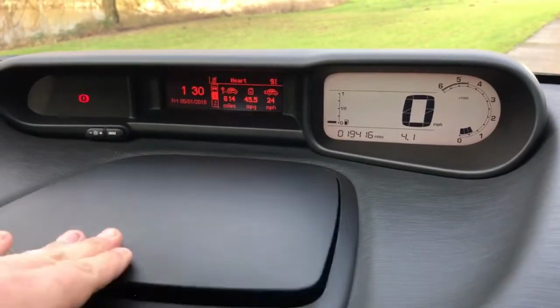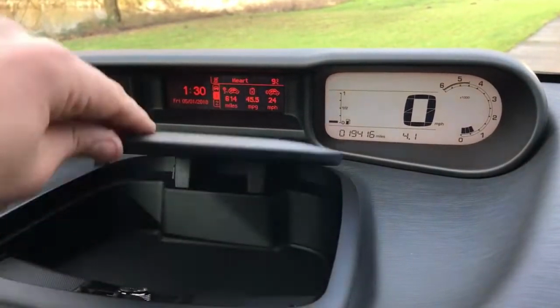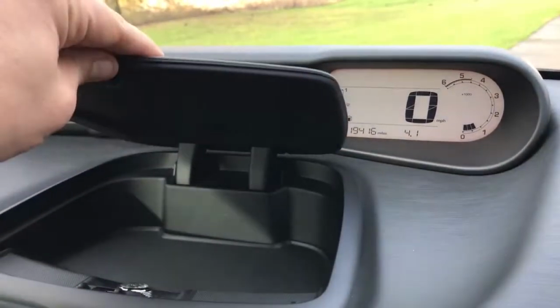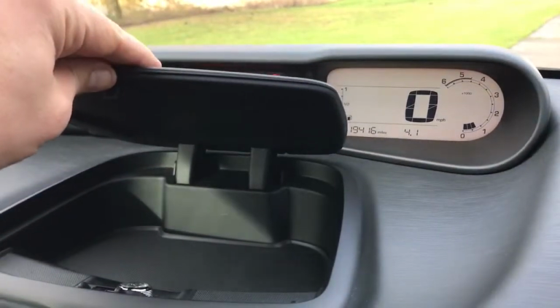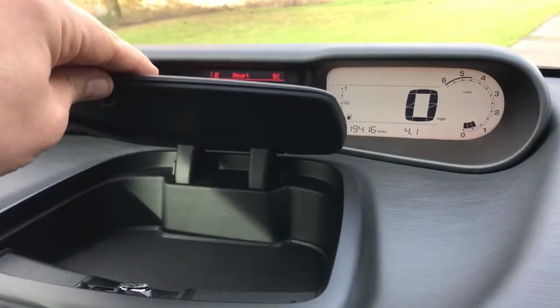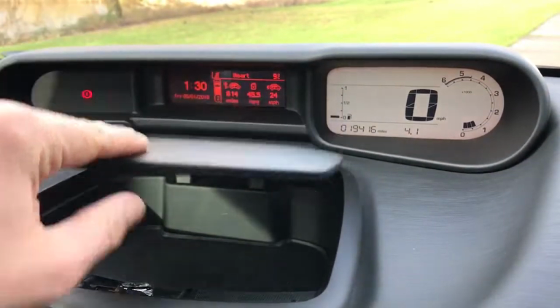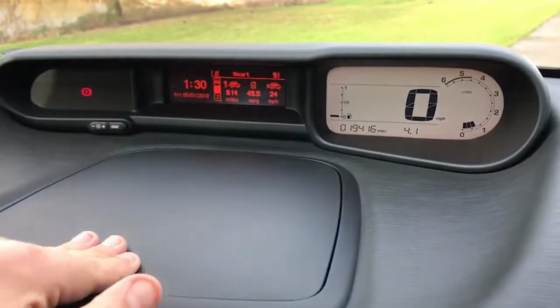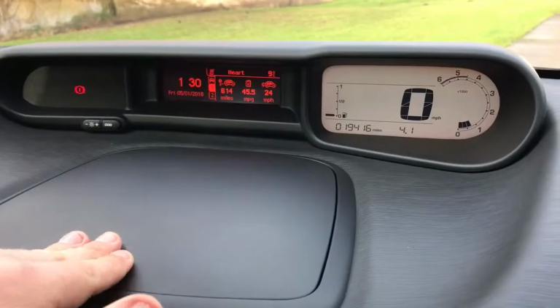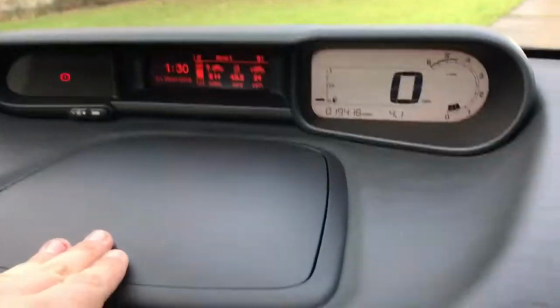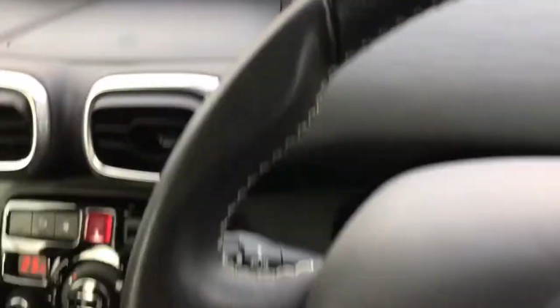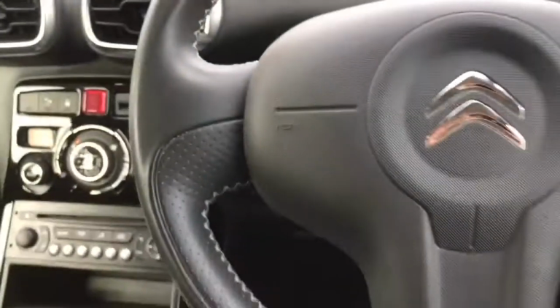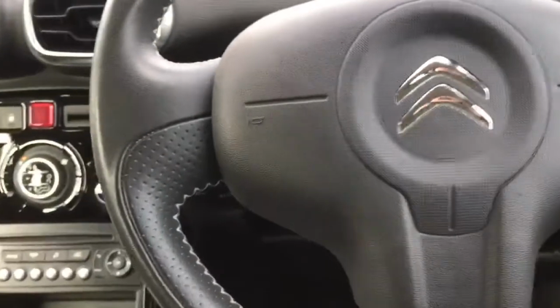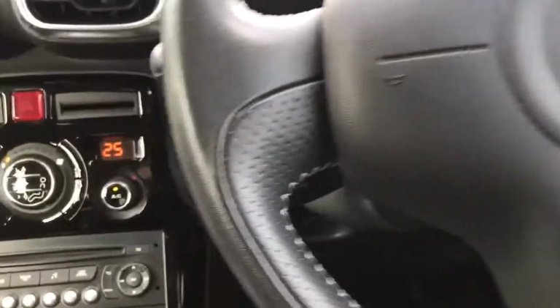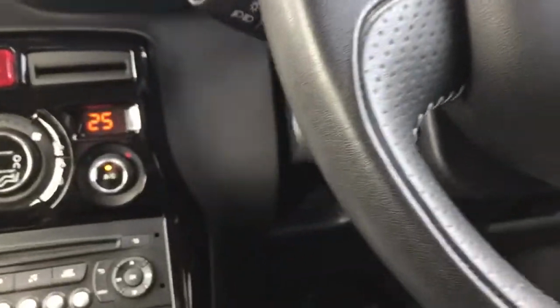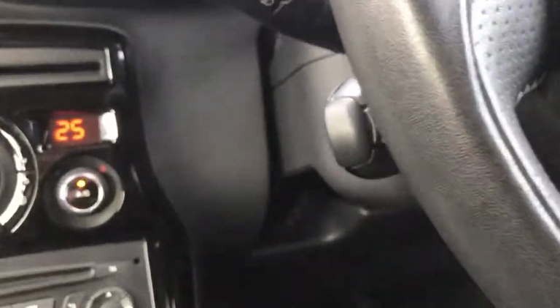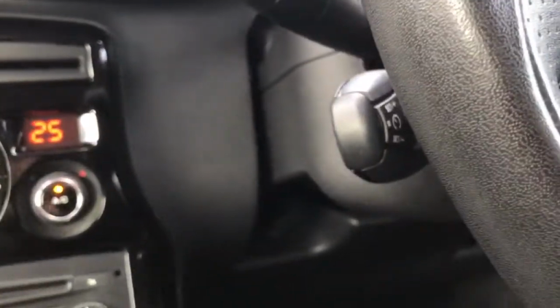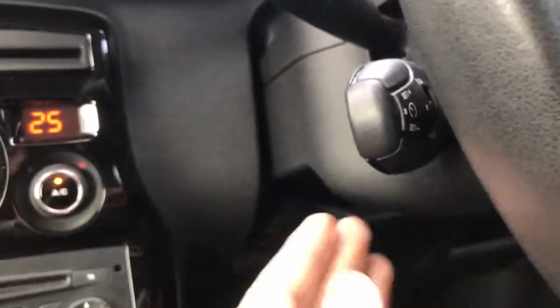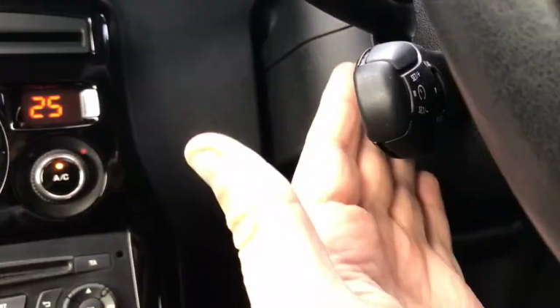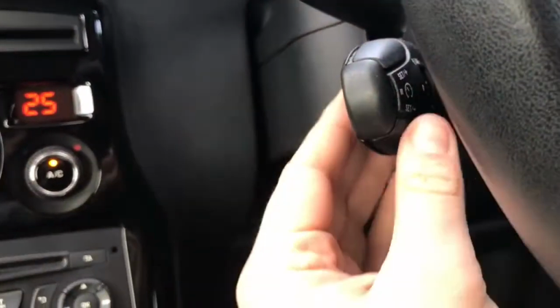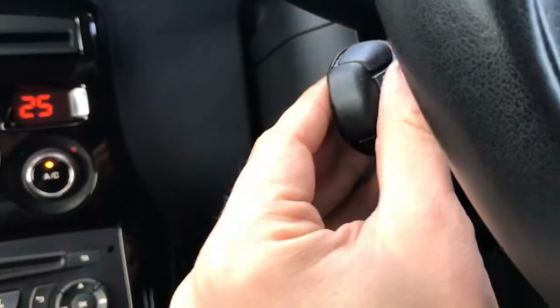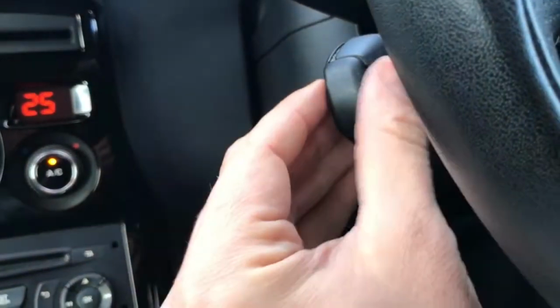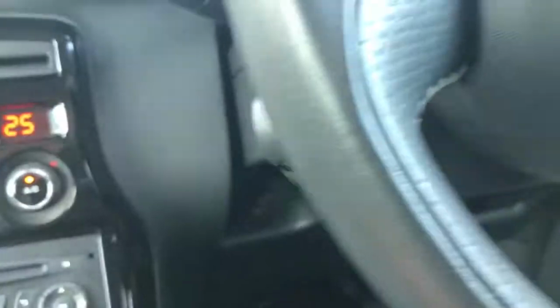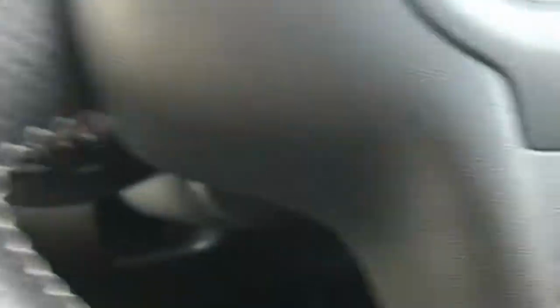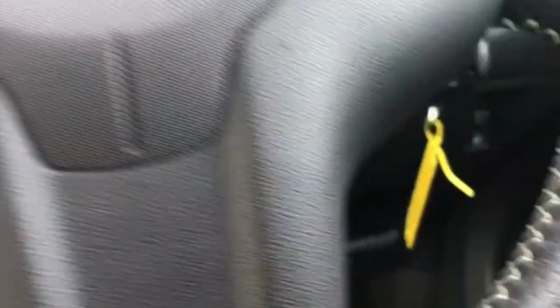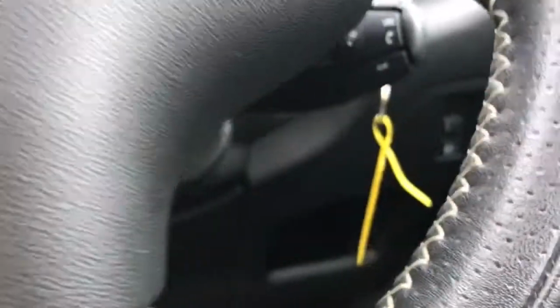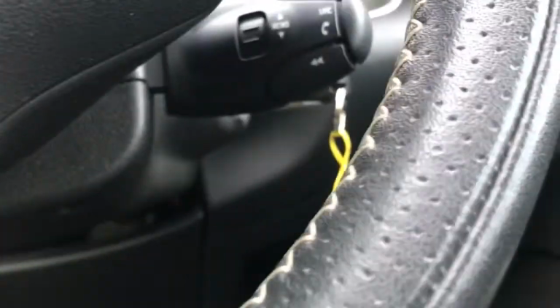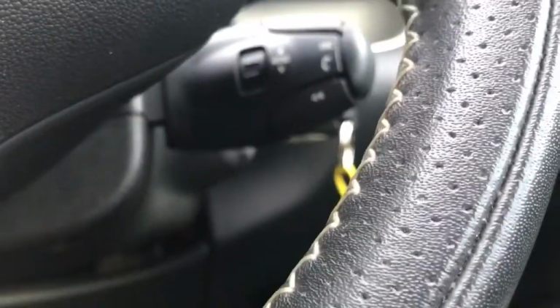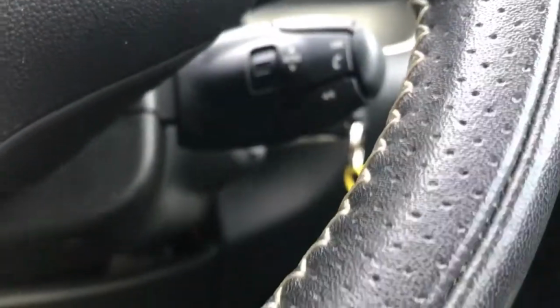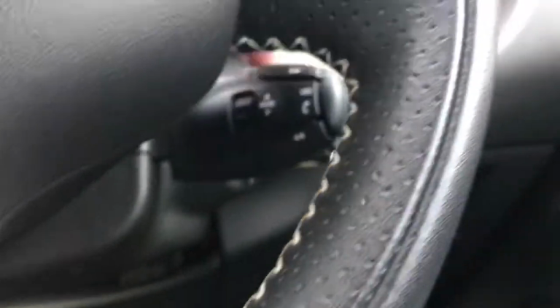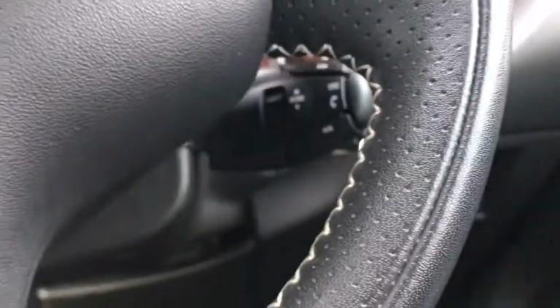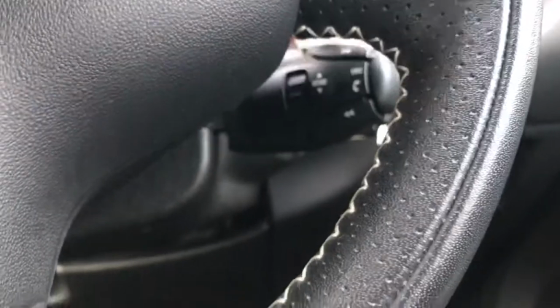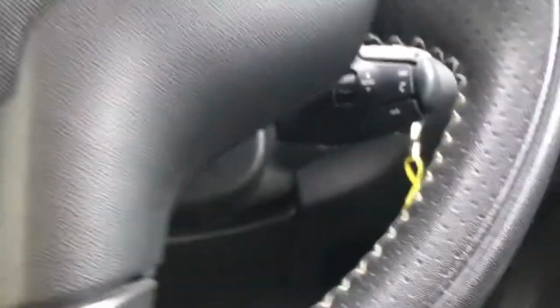We also have a cubby hole area just here for extra storage. Backing out to the steering wheel, on the left hand side just behind here we have cruise control and speed limiter, and on the right hand side we have stereo controls.